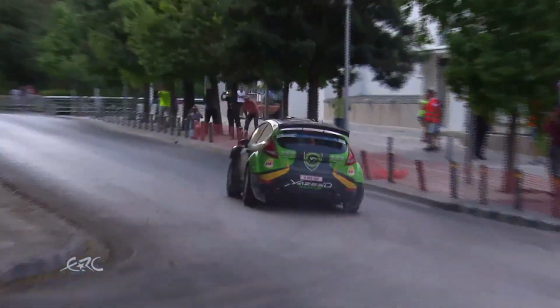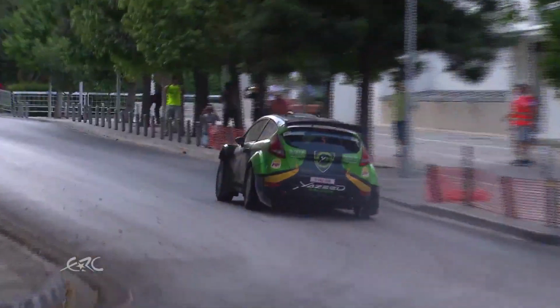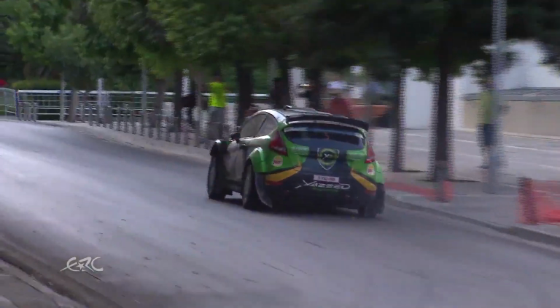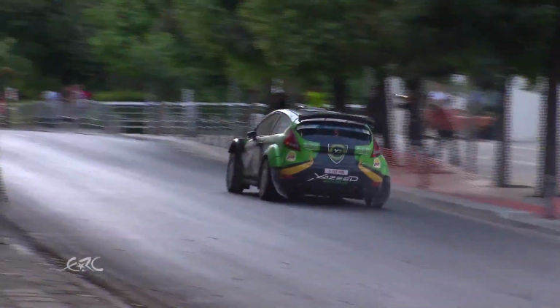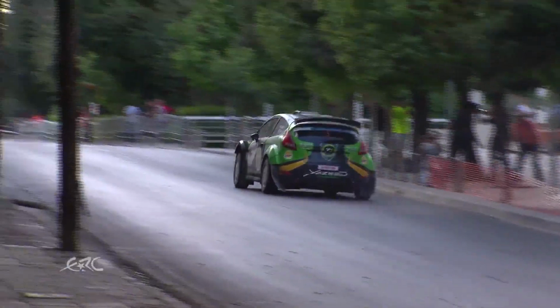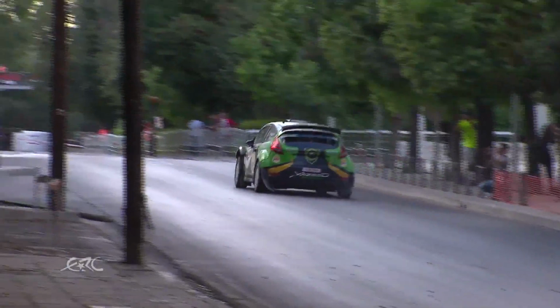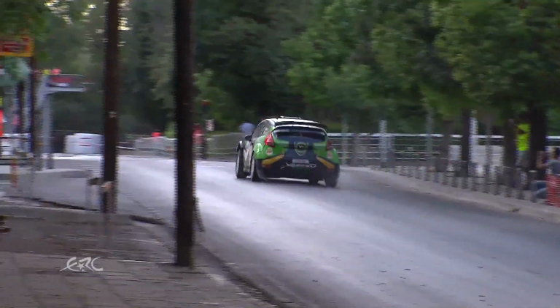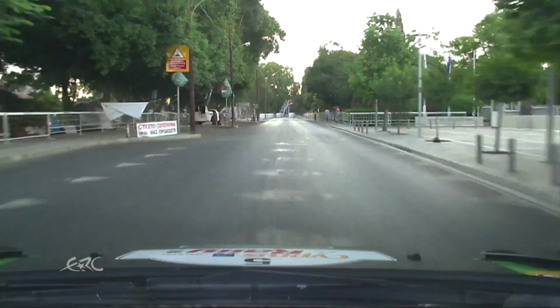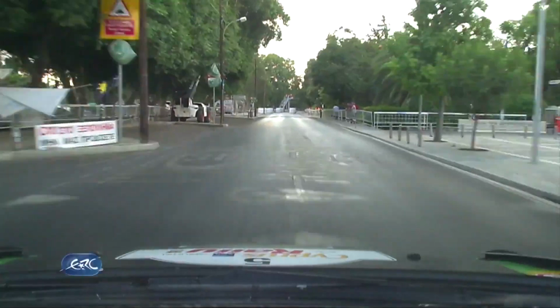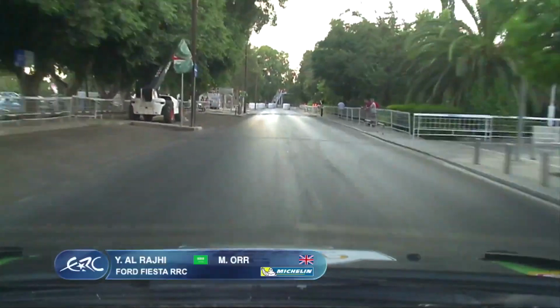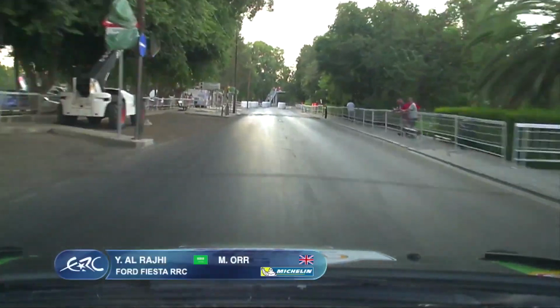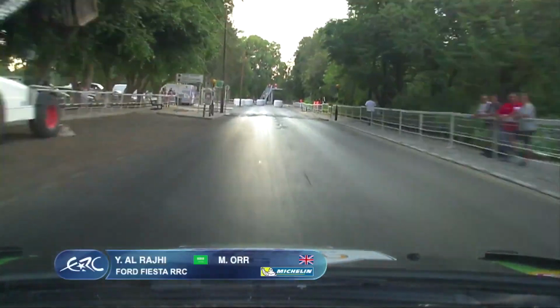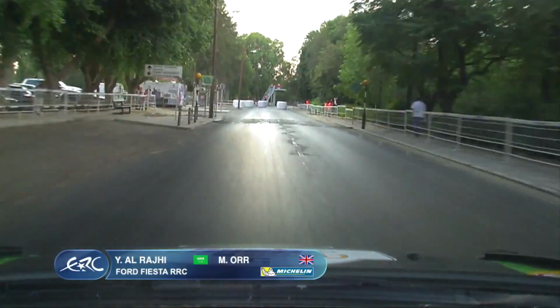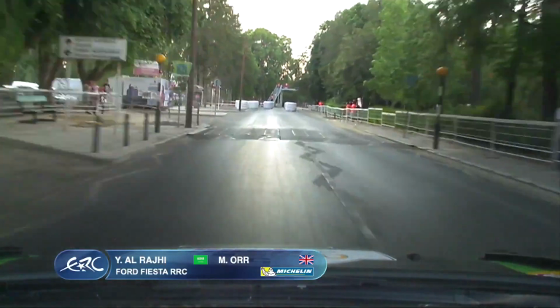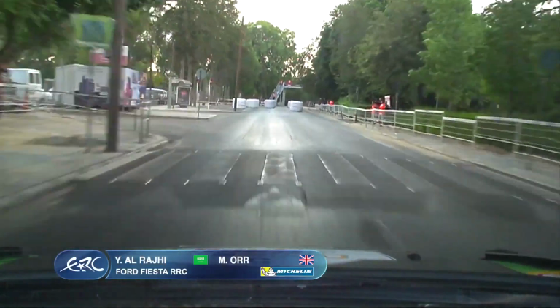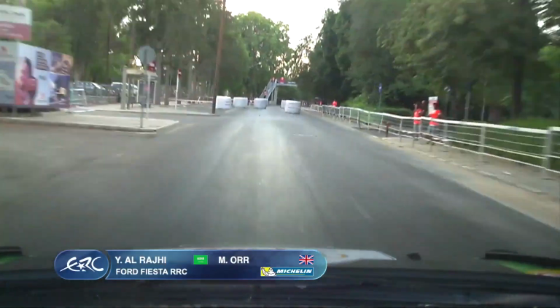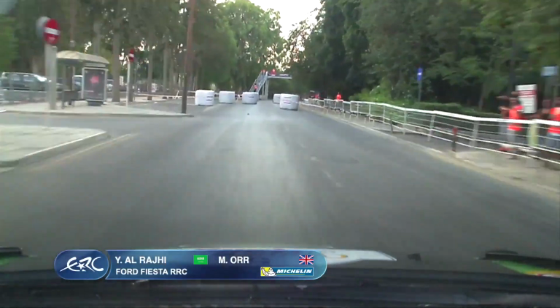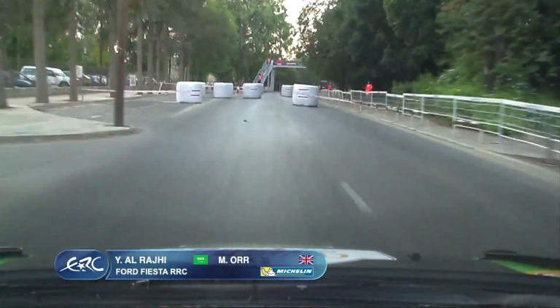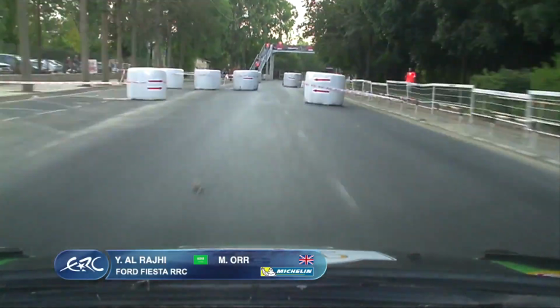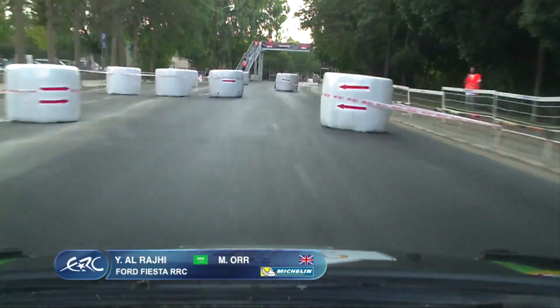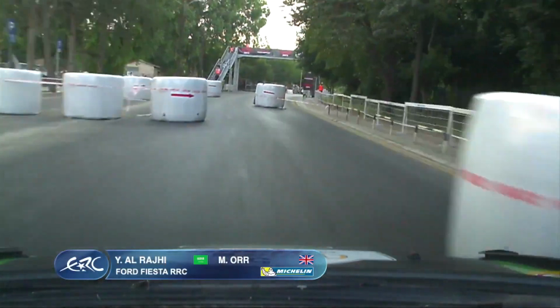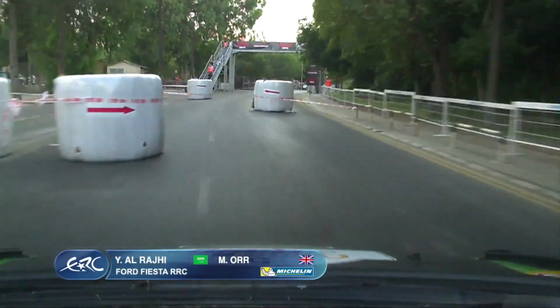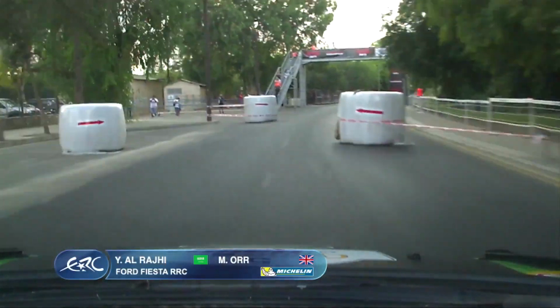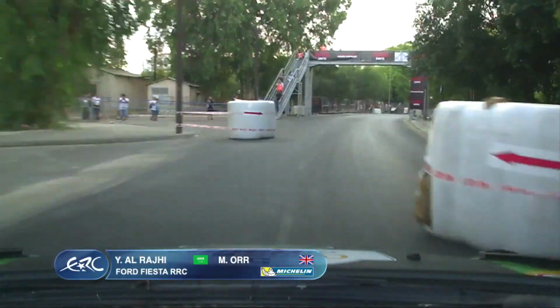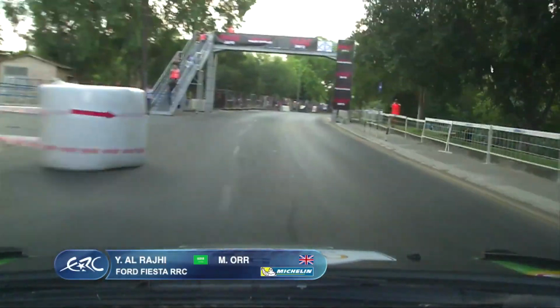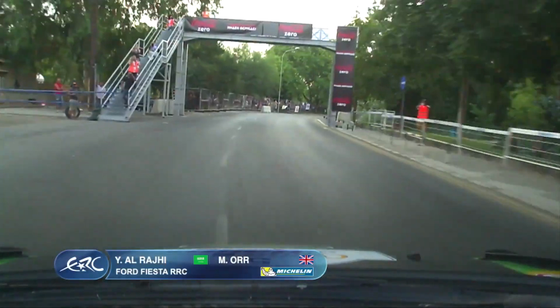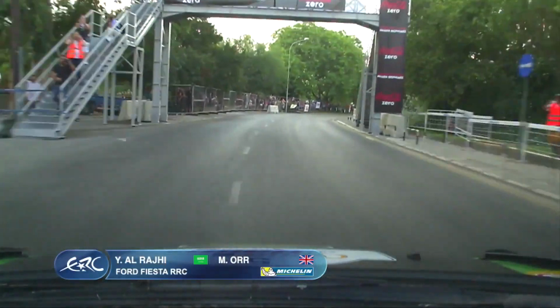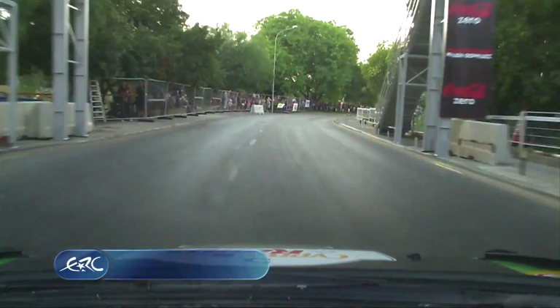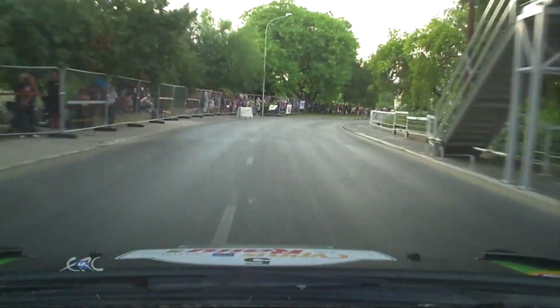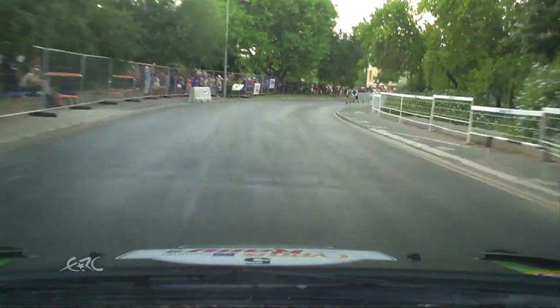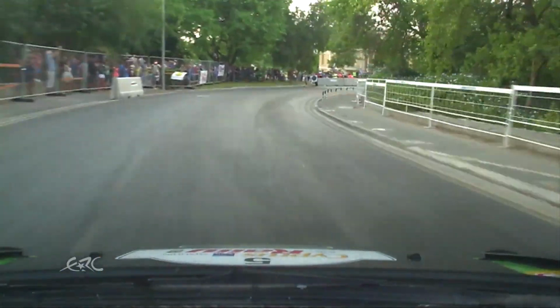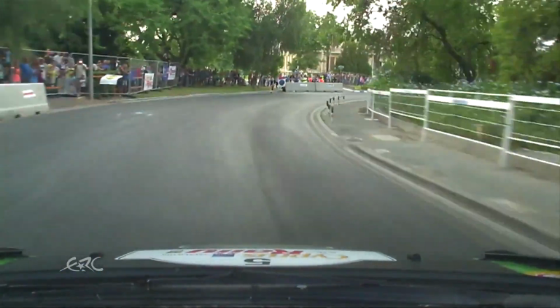Bumpy 50, chicane right 7 into left 5, to short right 5, 80, right 5, tightening 3 plus plus over 50.